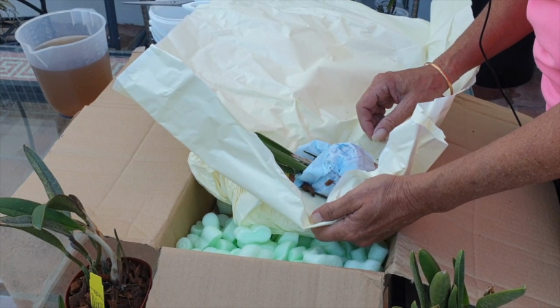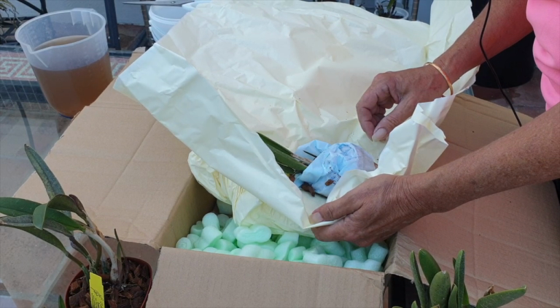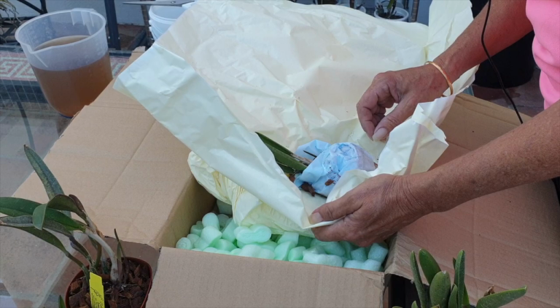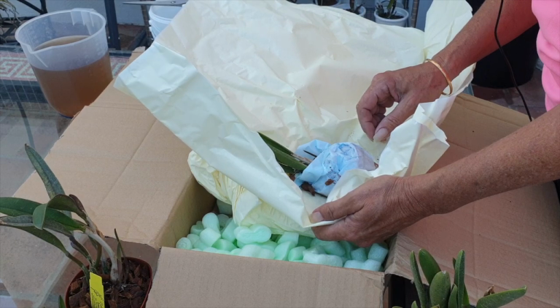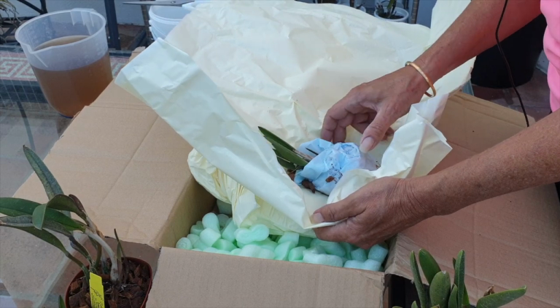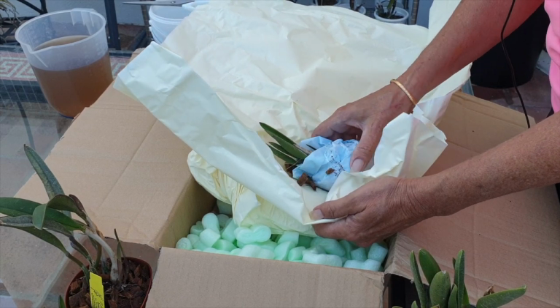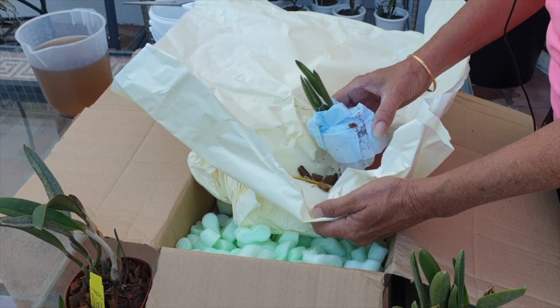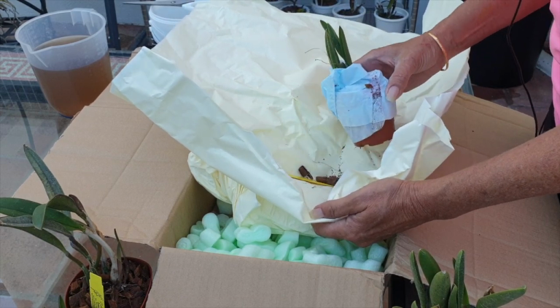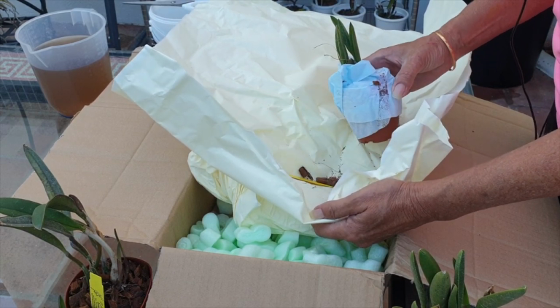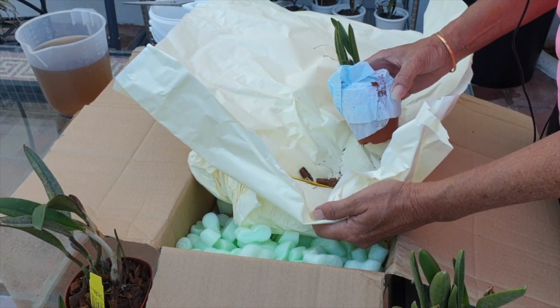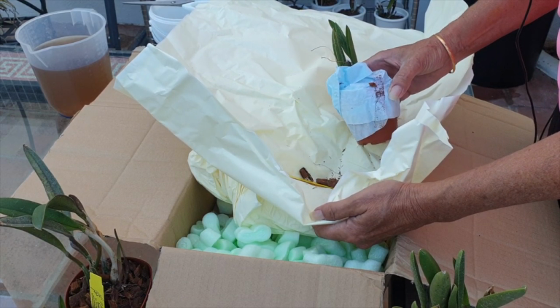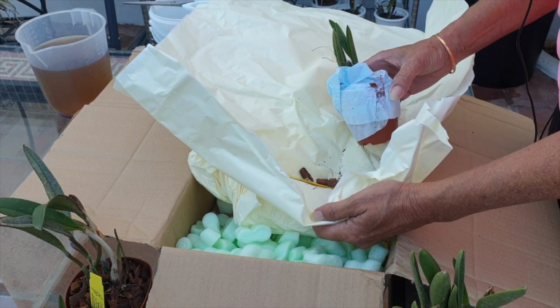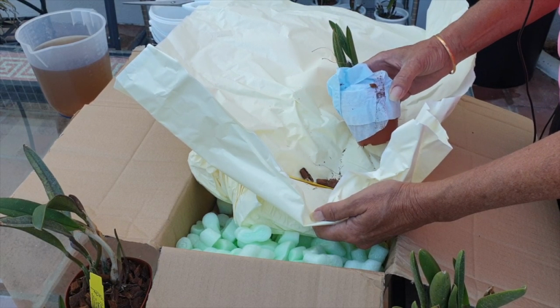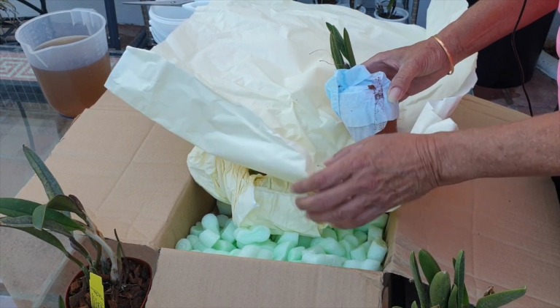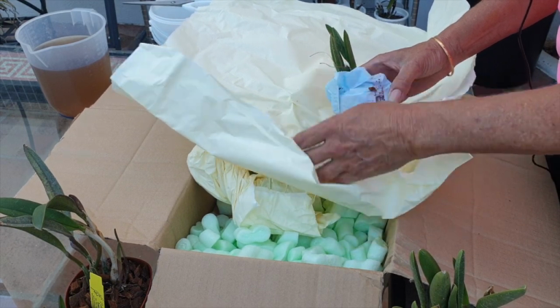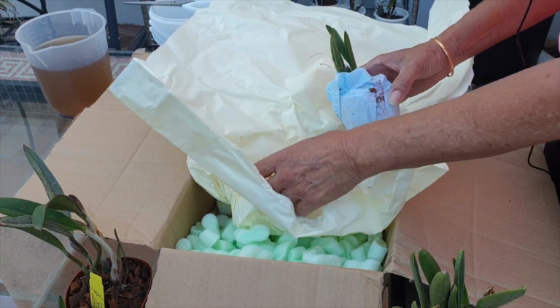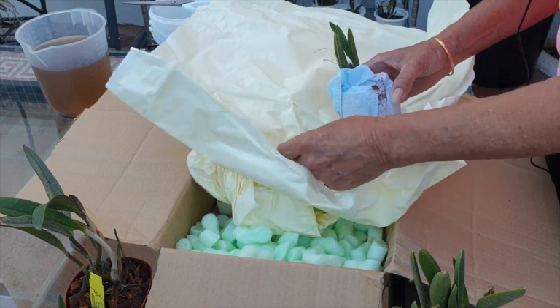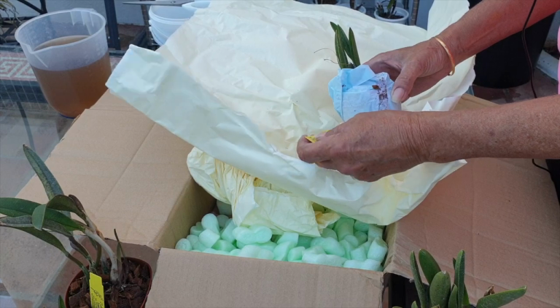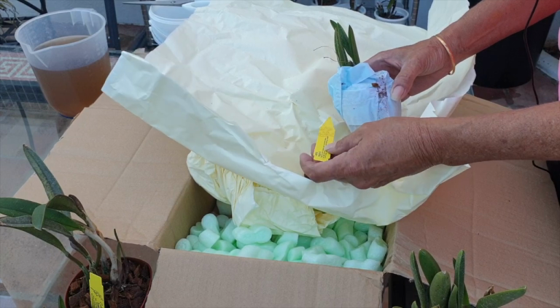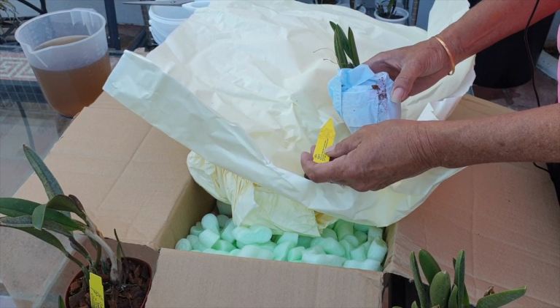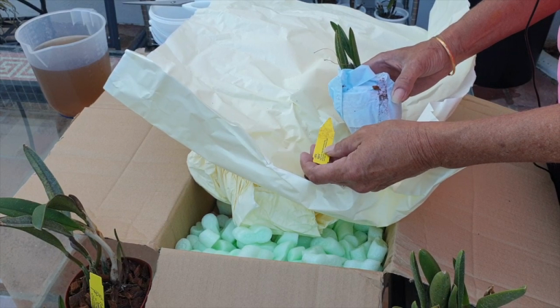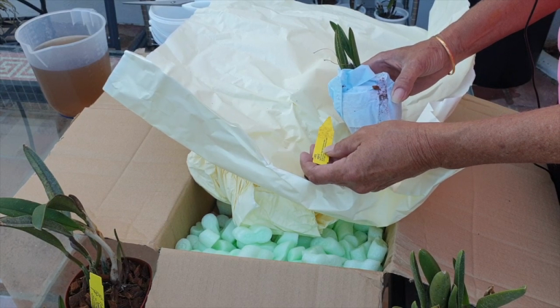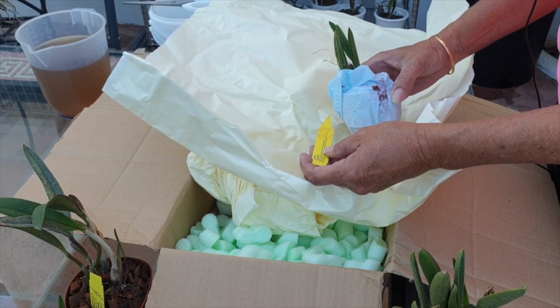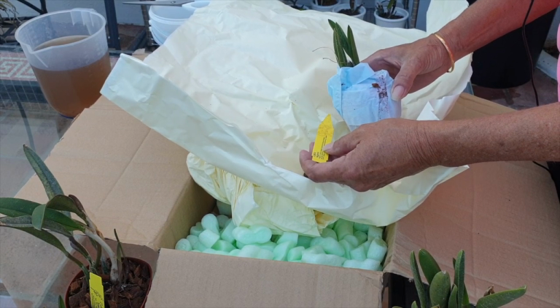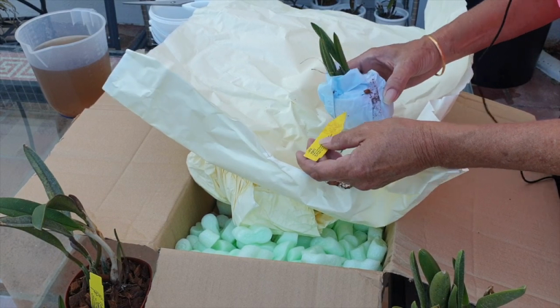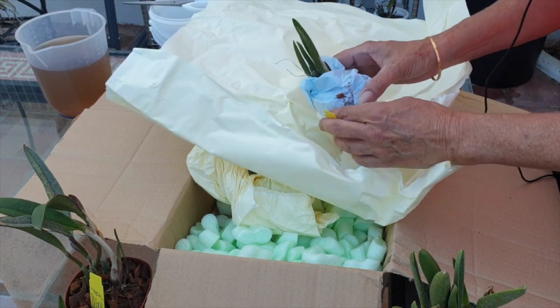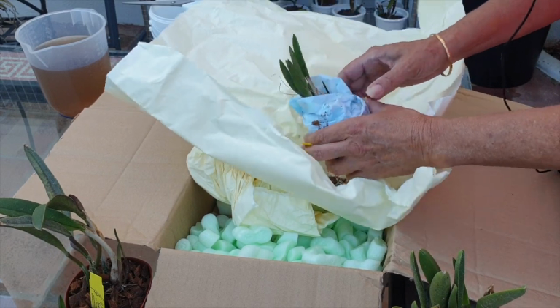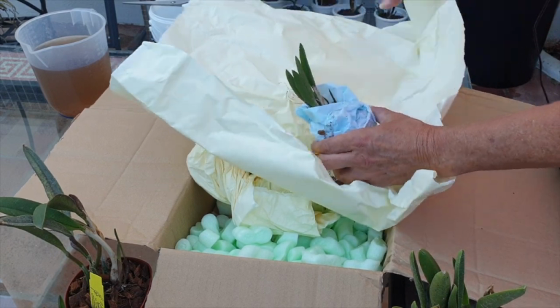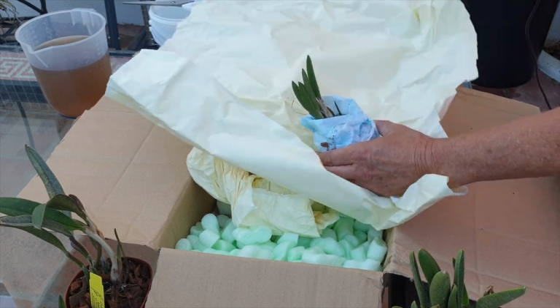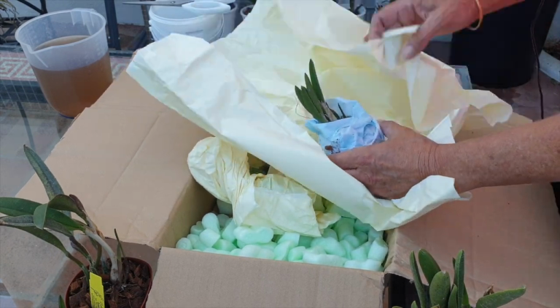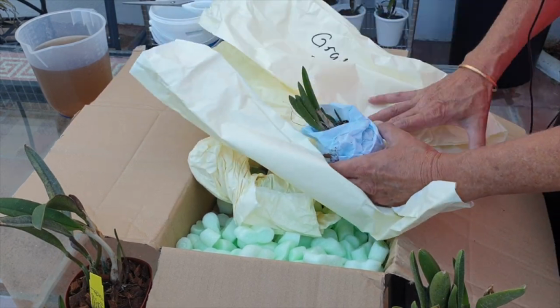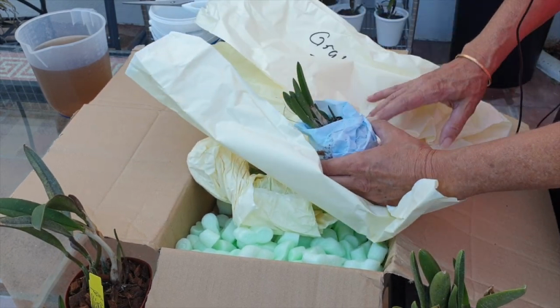I didn't order you. But wow. My goodness. How kind.